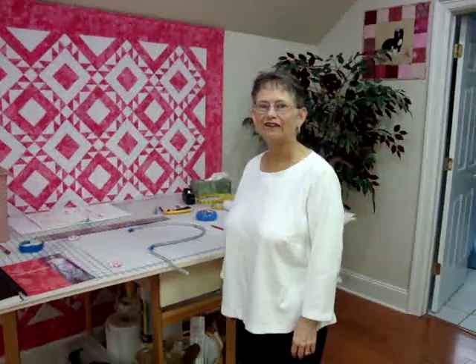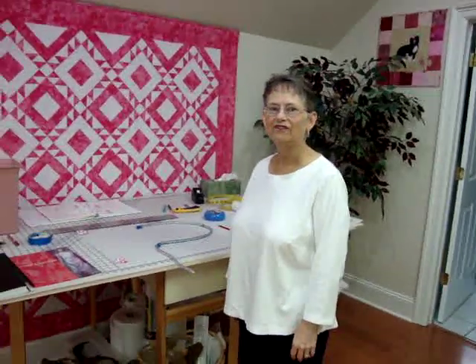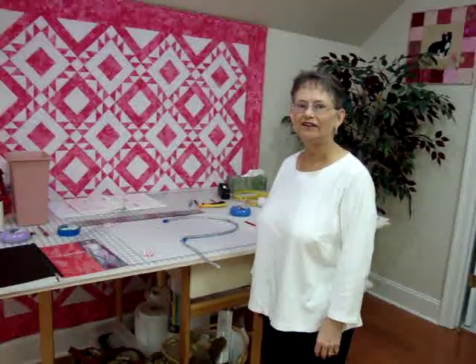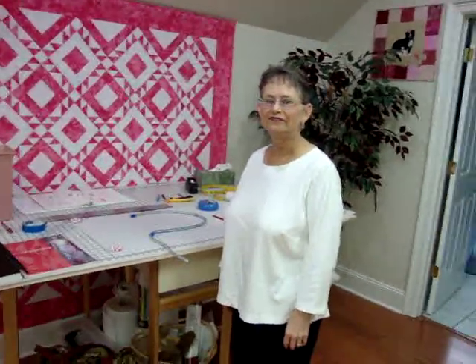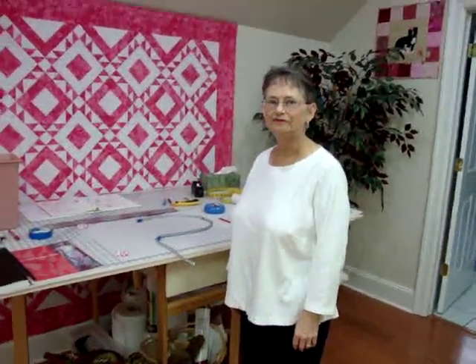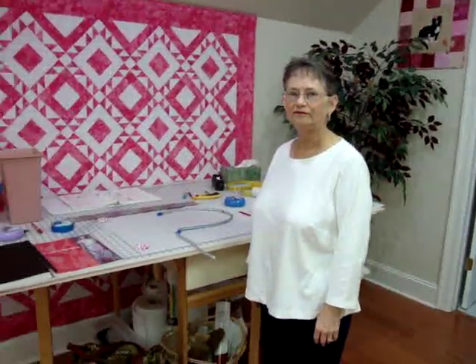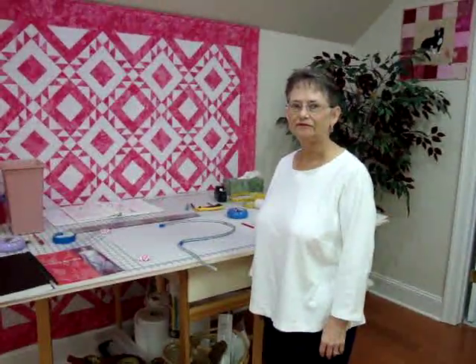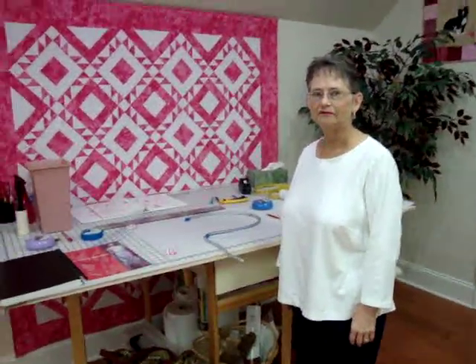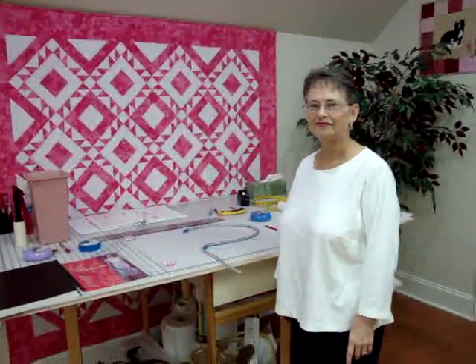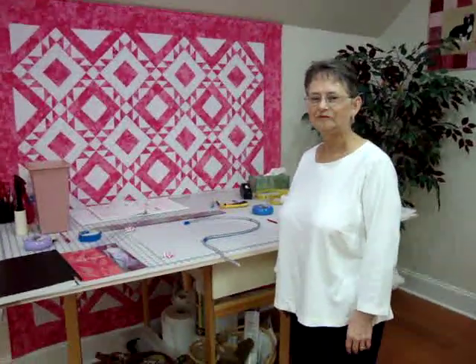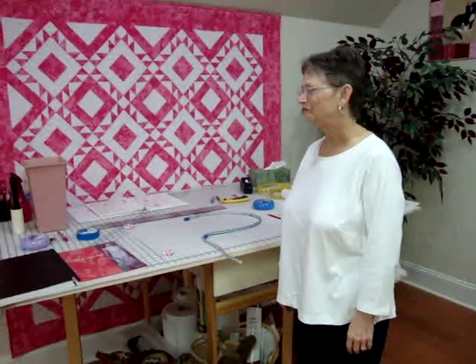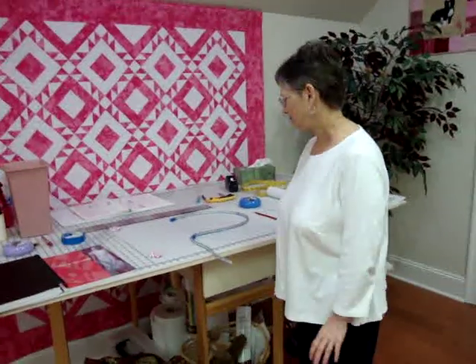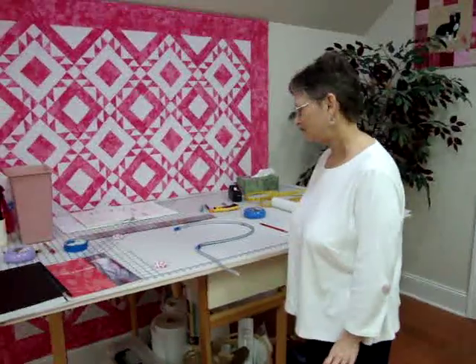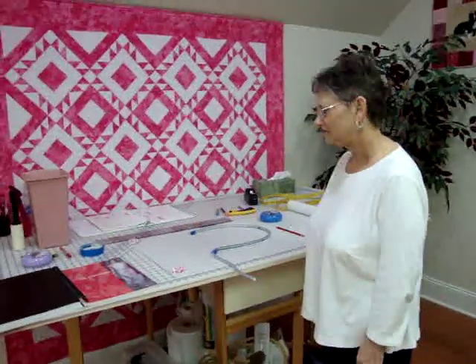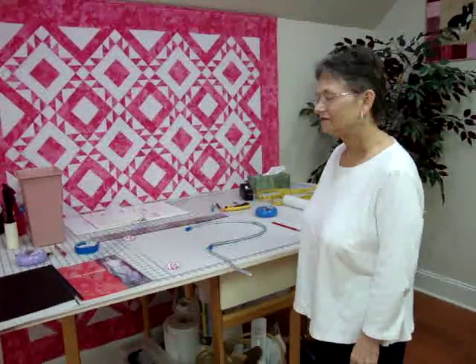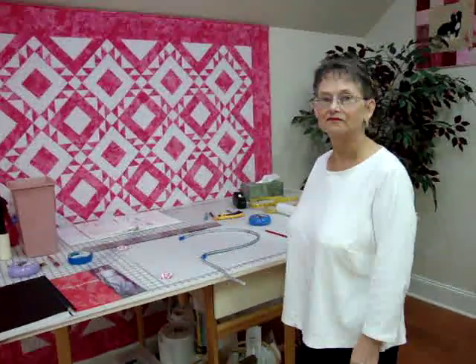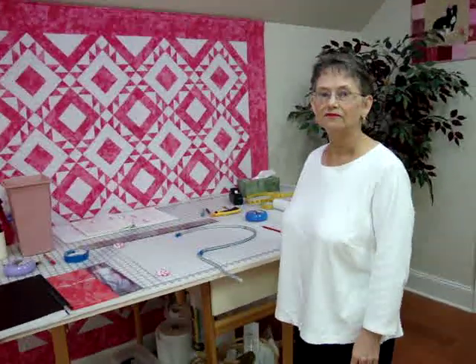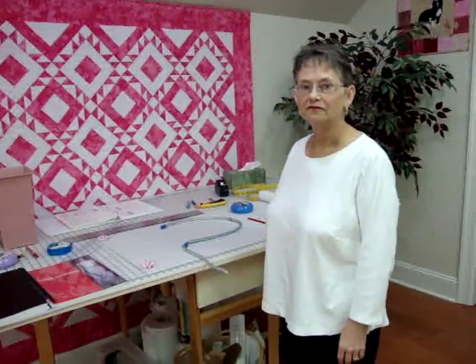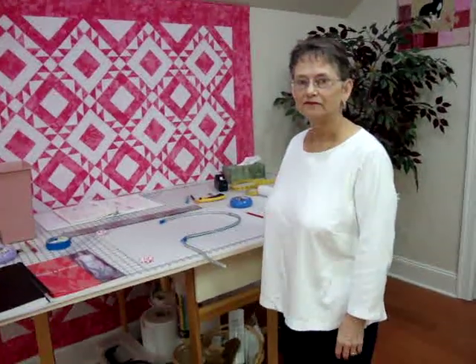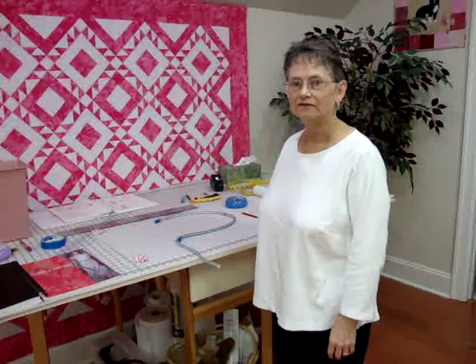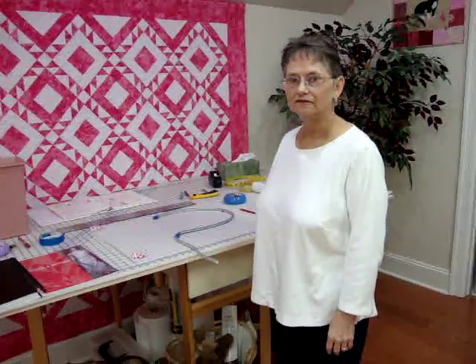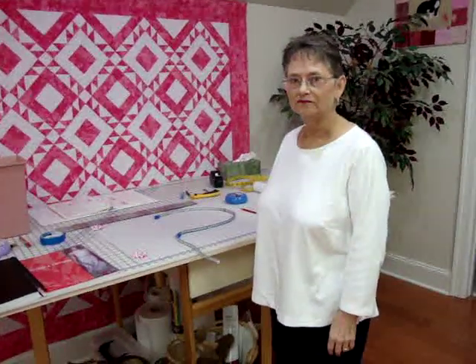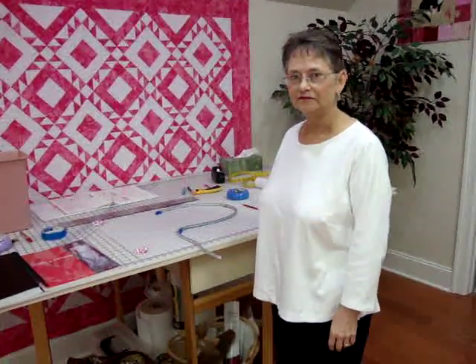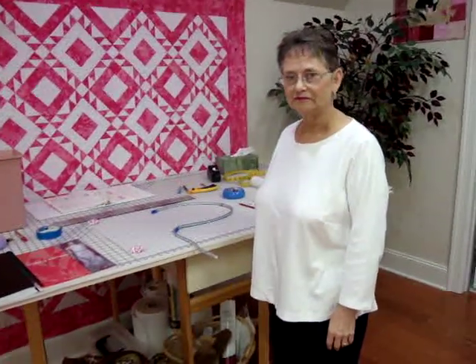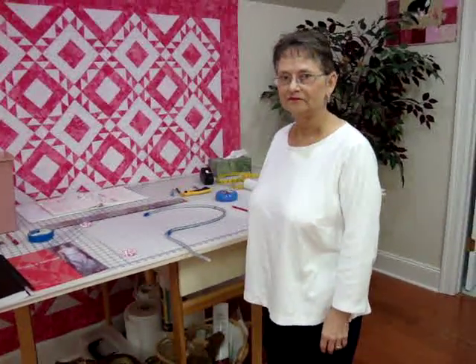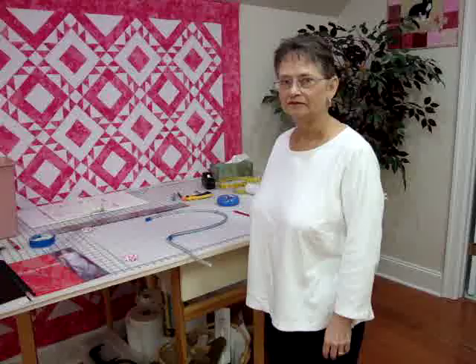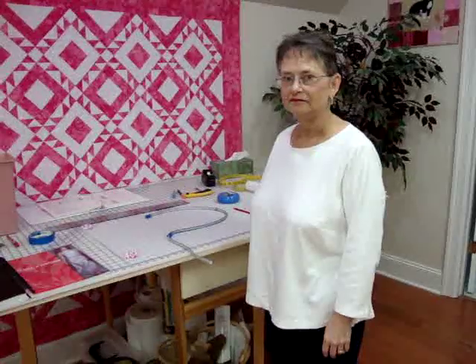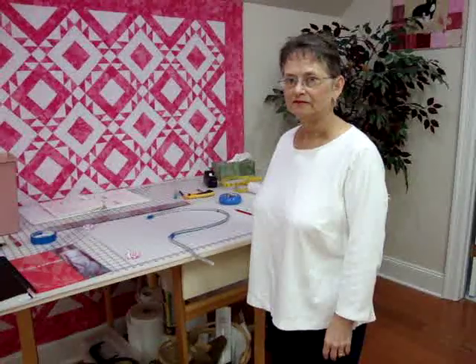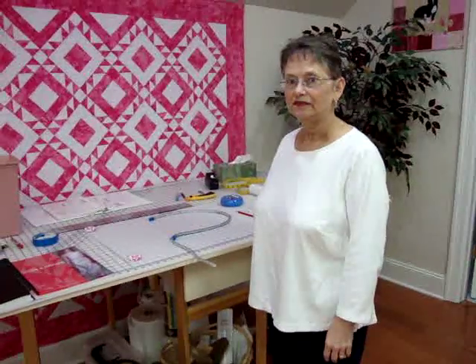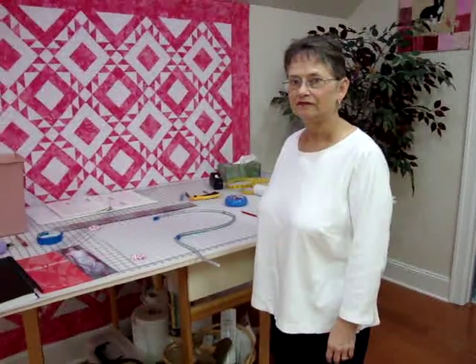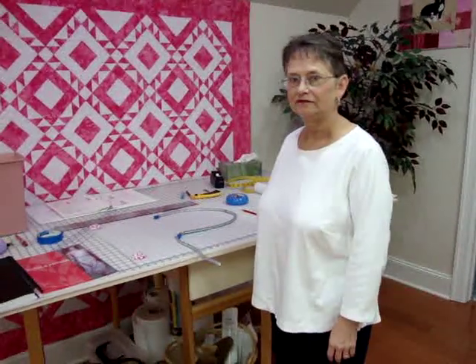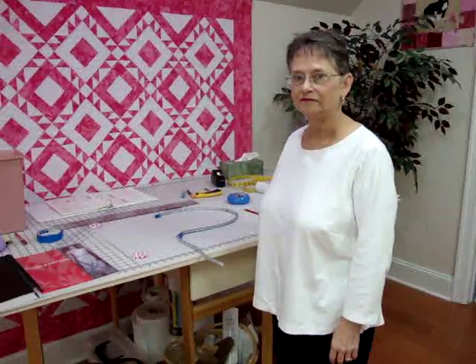Hello everyone, we're back. We're continuing the crotch curve here. Philly is going to draw my shape on that piece of paper there and I am holding the camera so I can get a close up of it.